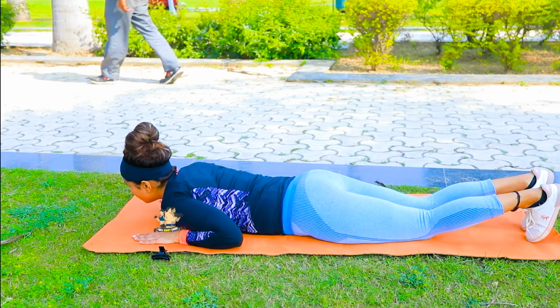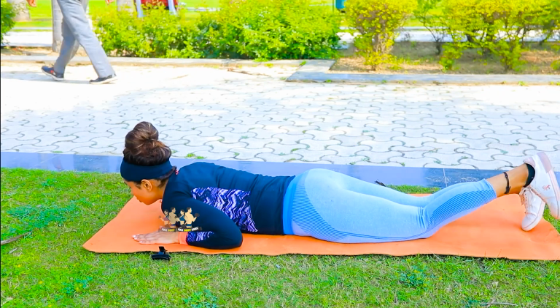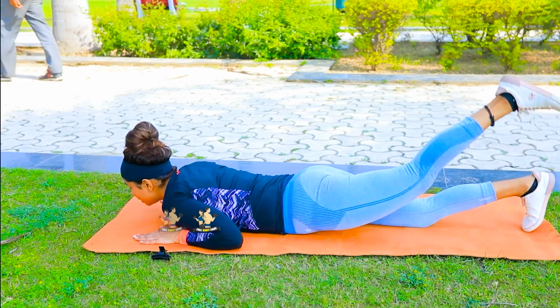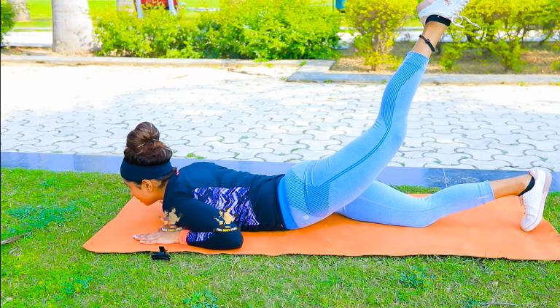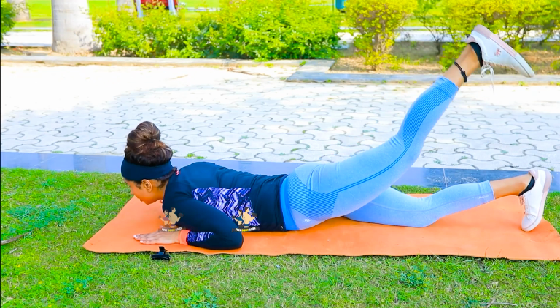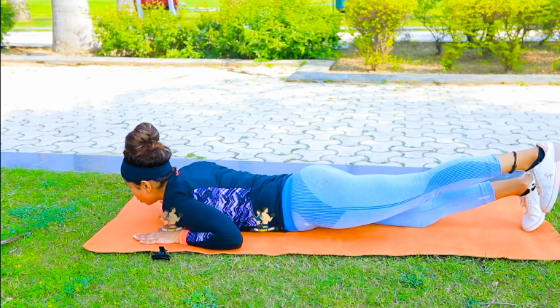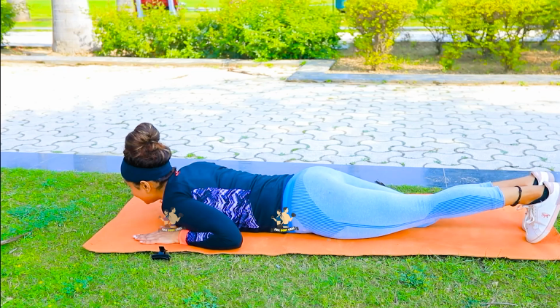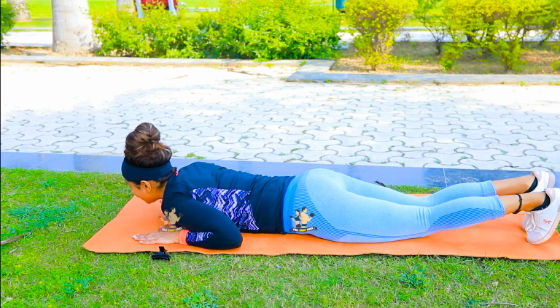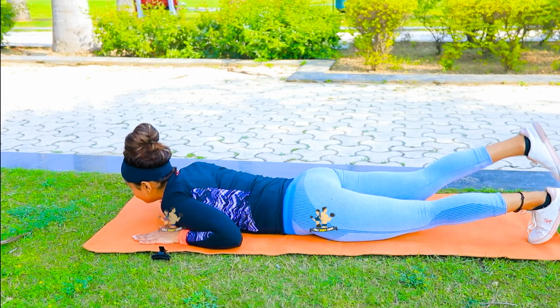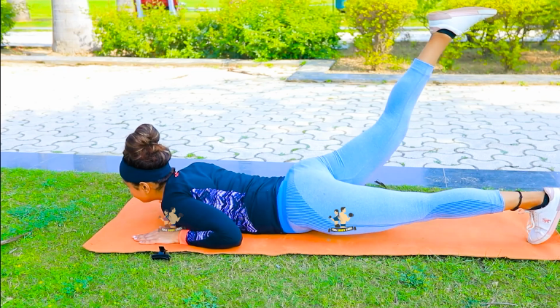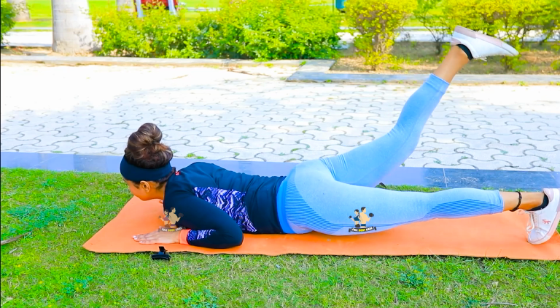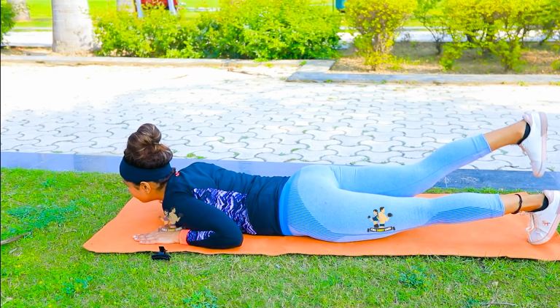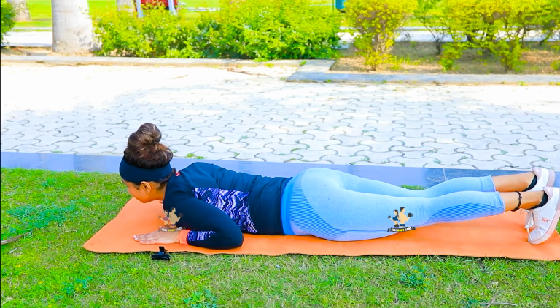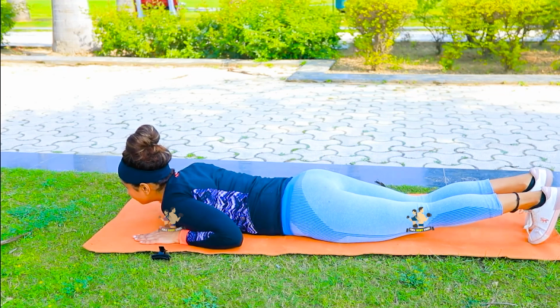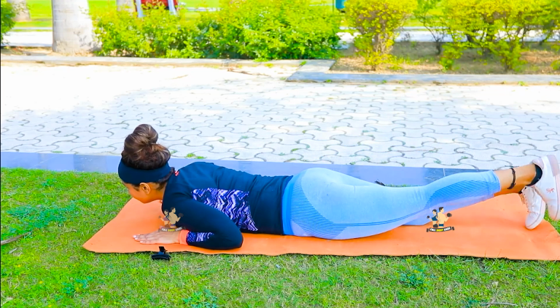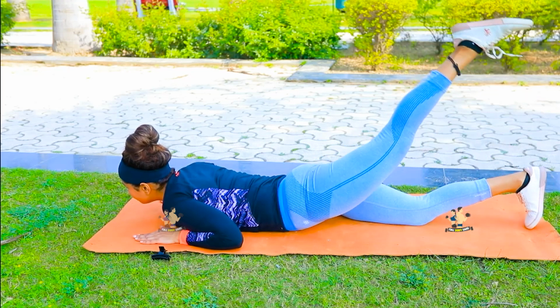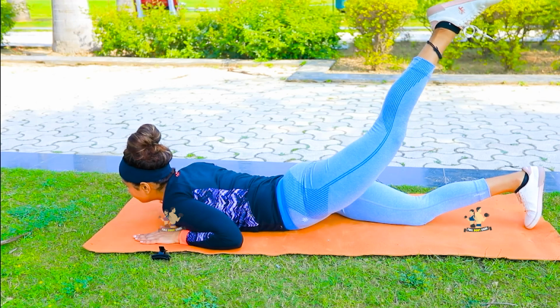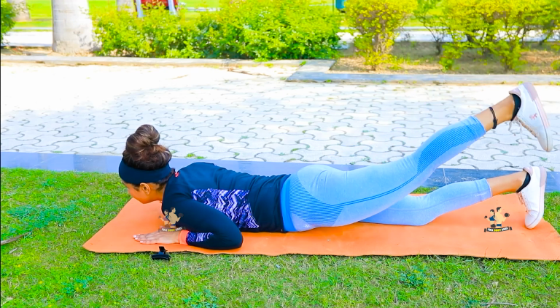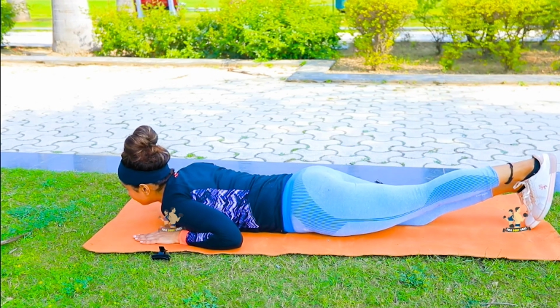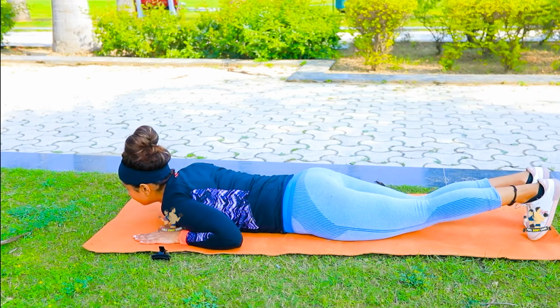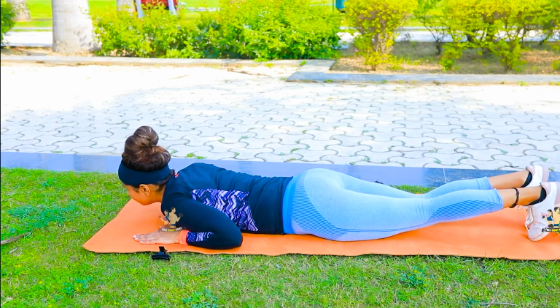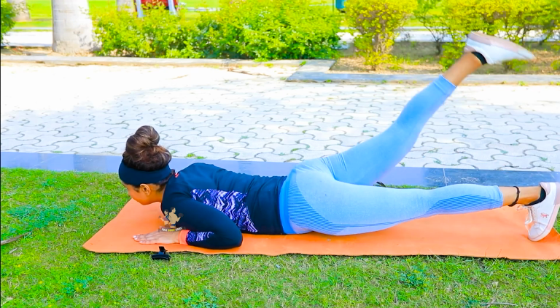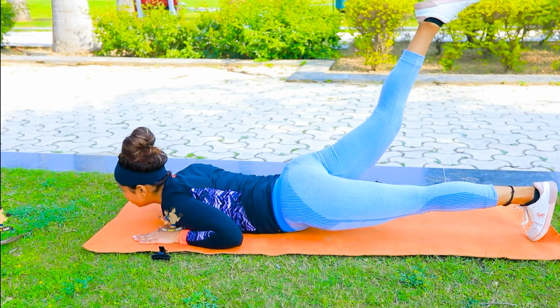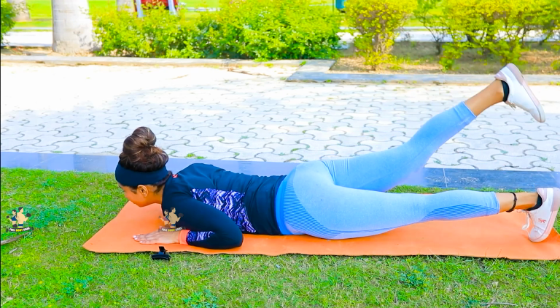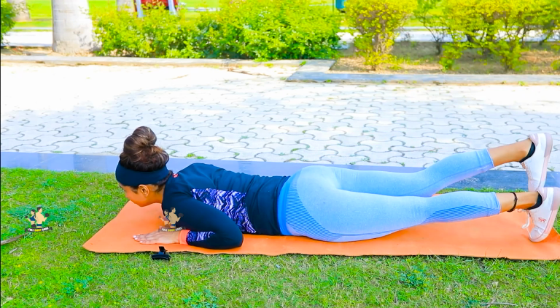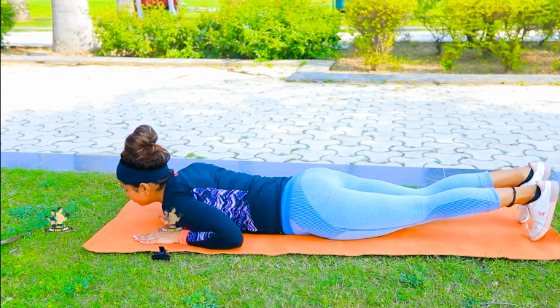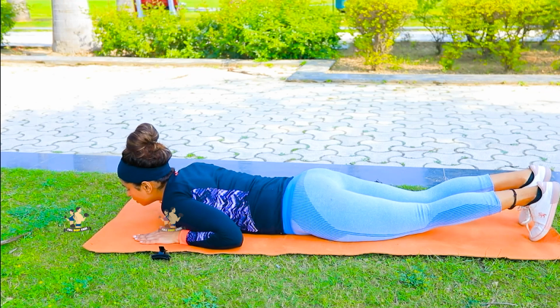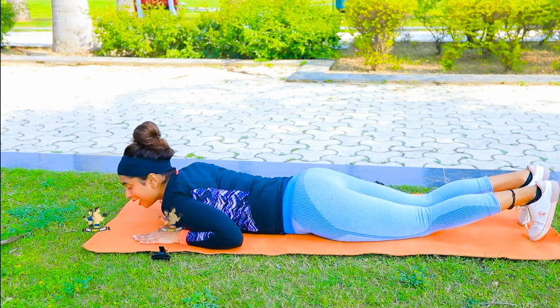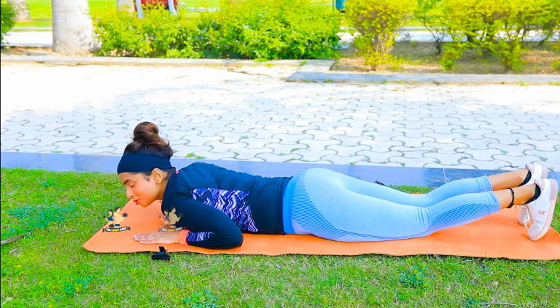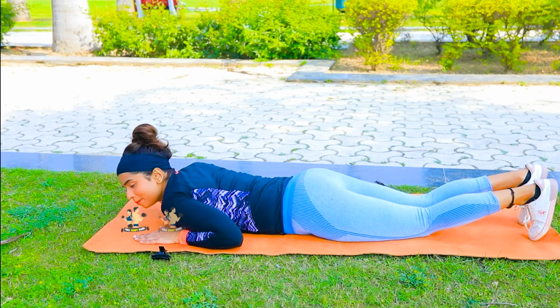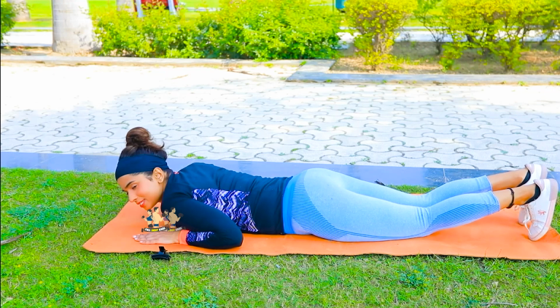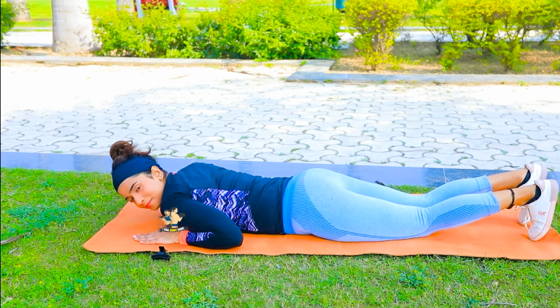Keep your feet steady and take your movement normally. Relax. Your exercise is complete.